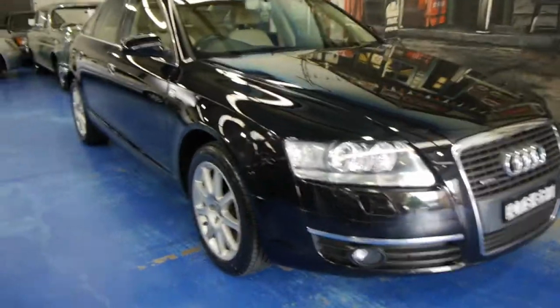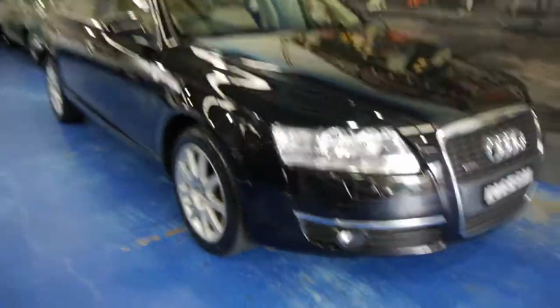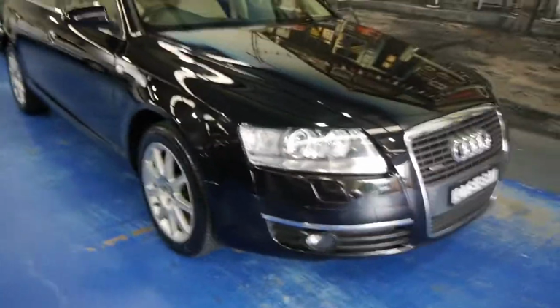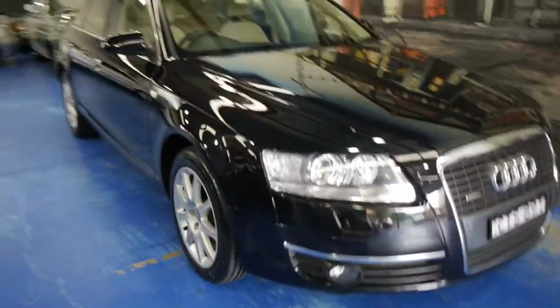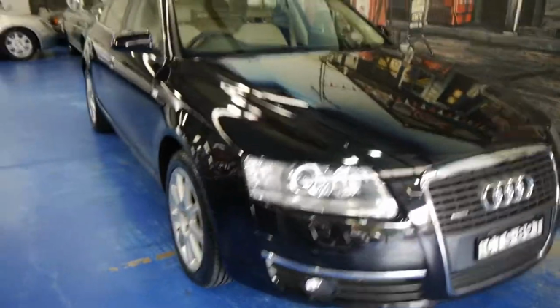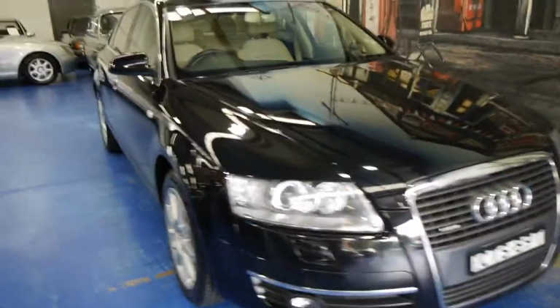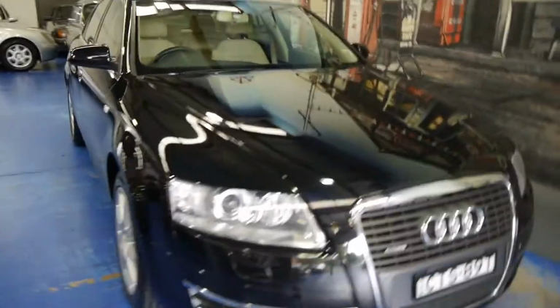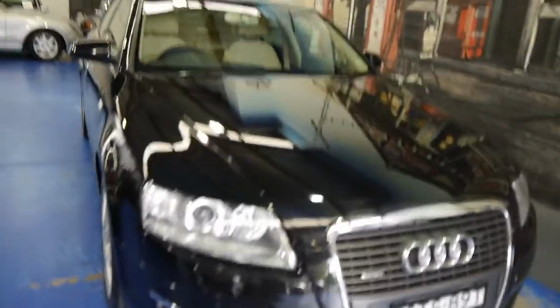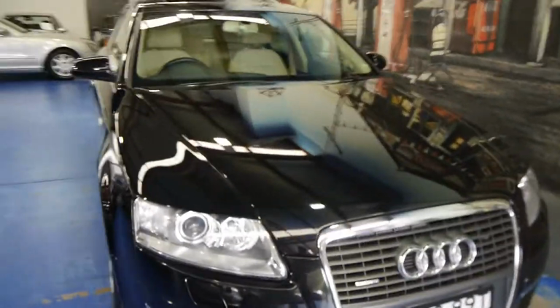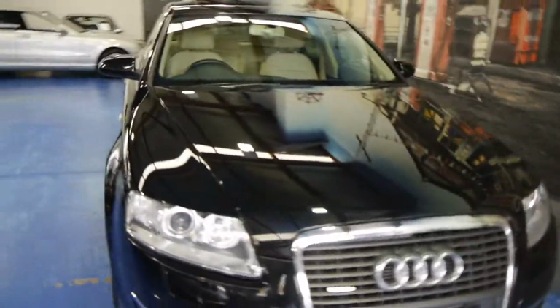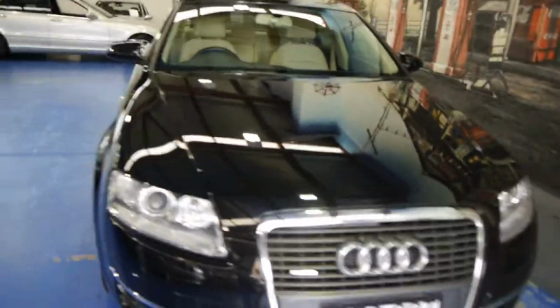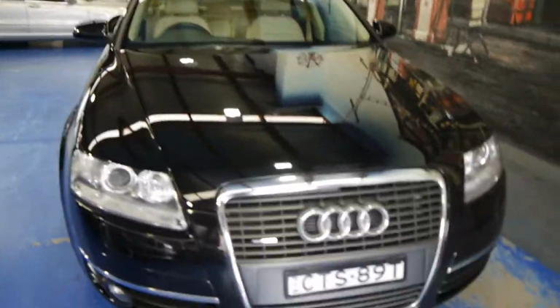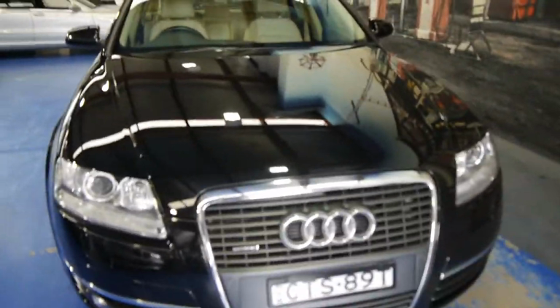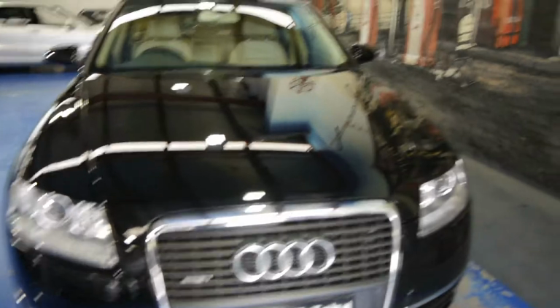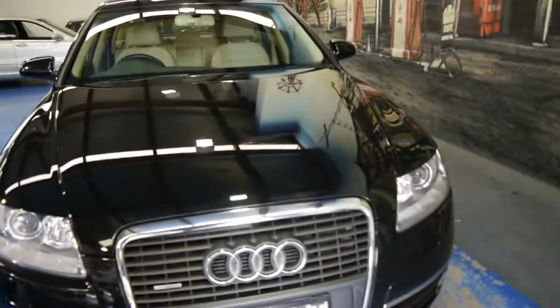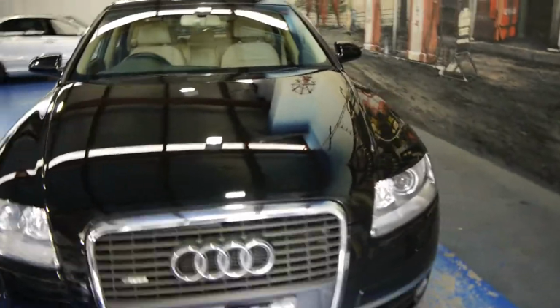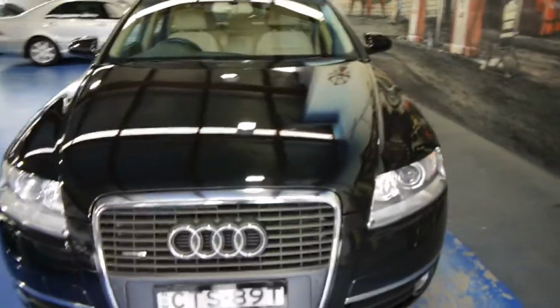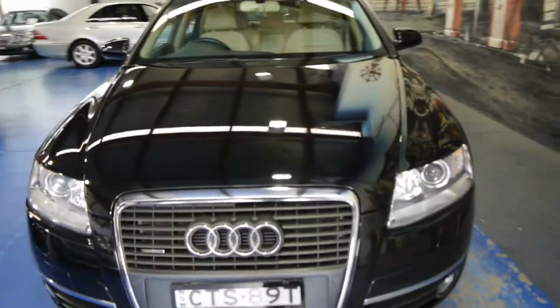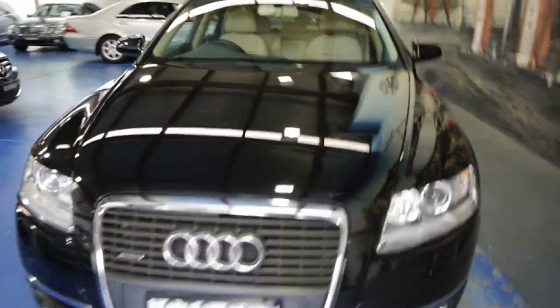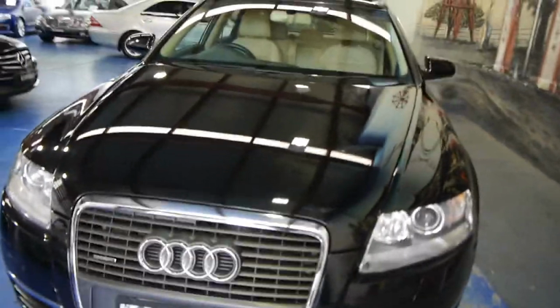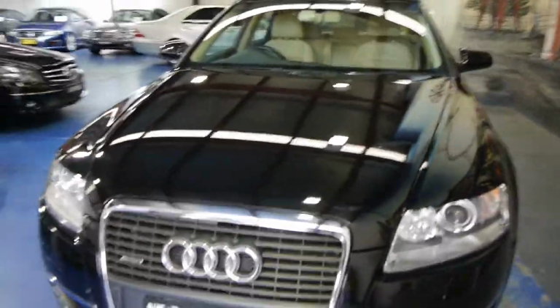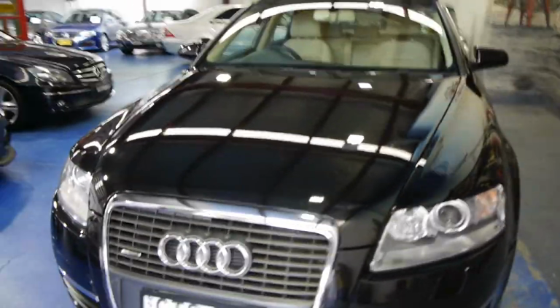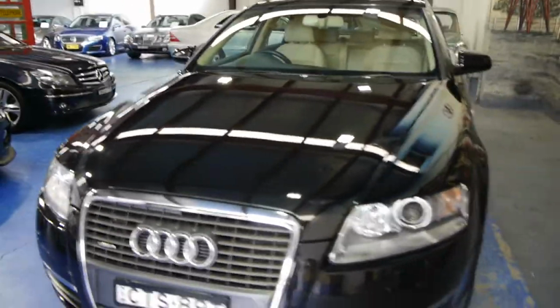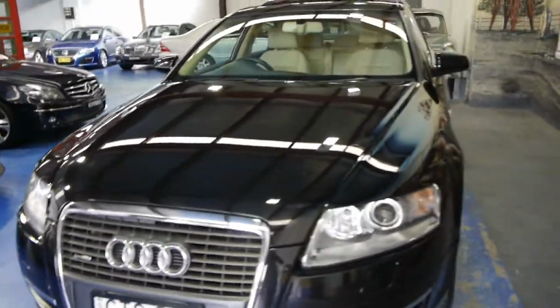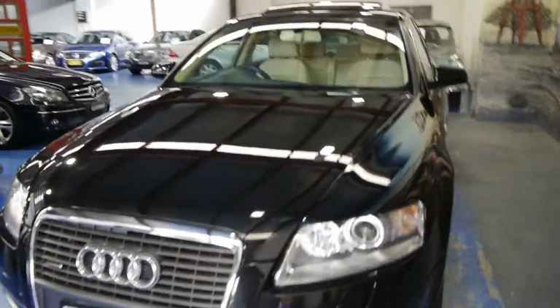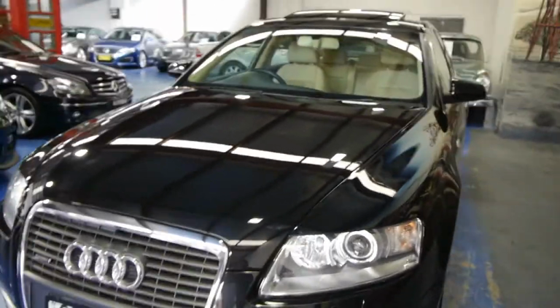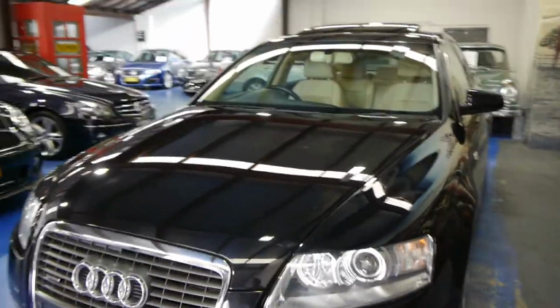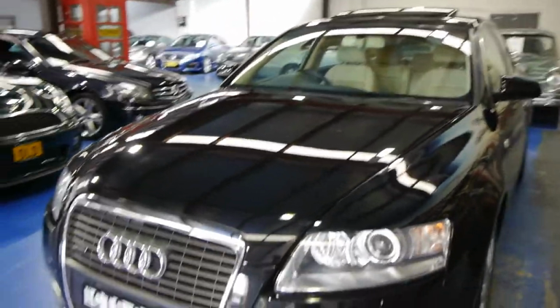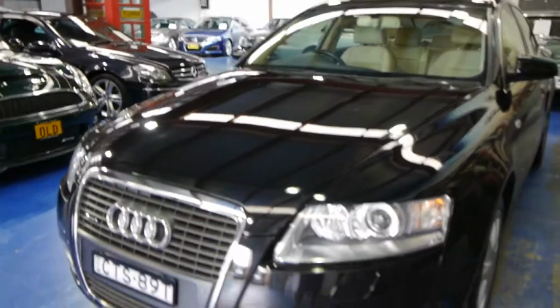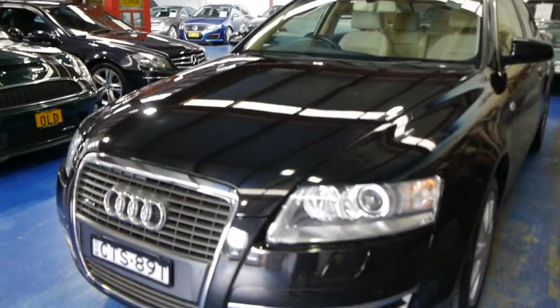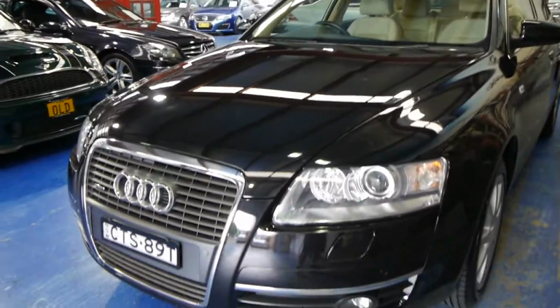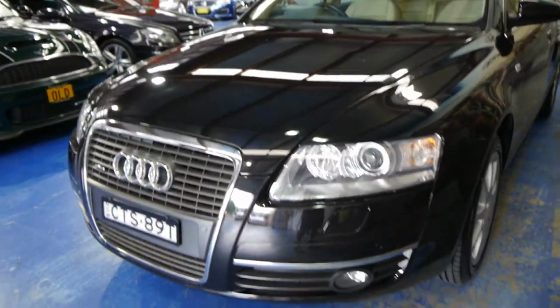Good afternoon ladies and gentlemen, it's Richard here from the Old Timer Centre in Marrickville, New South Wales. Today is a very special day for Audi lovers.